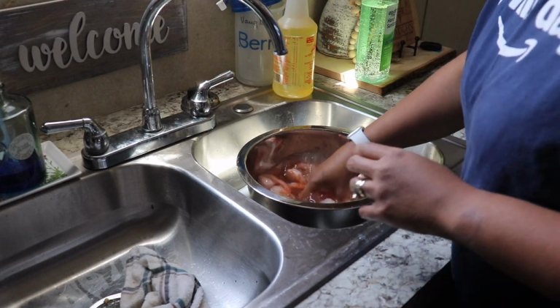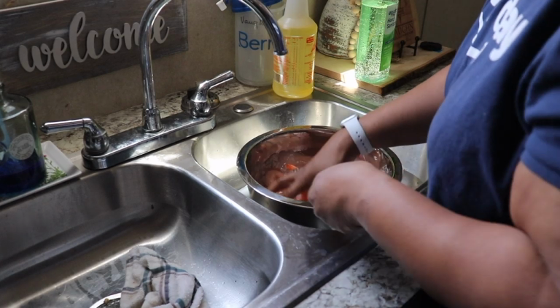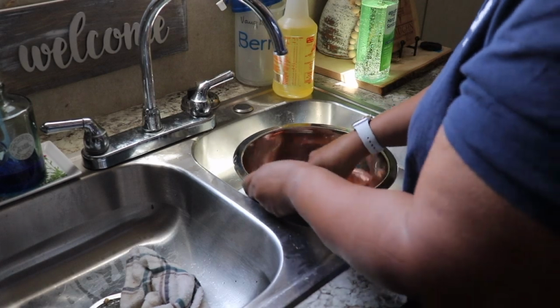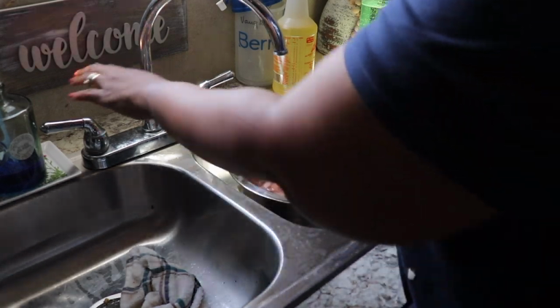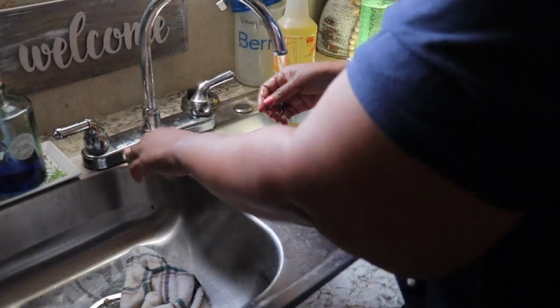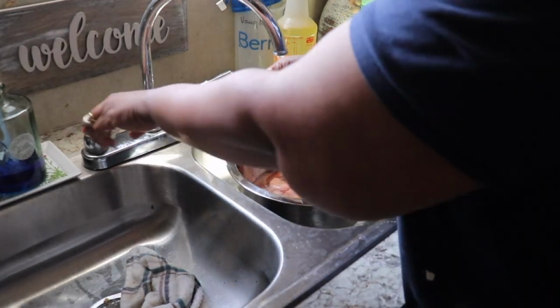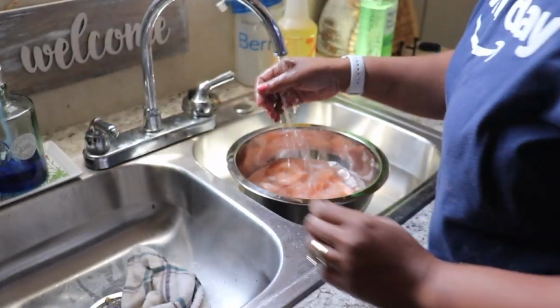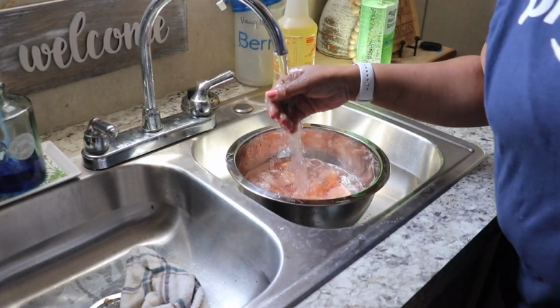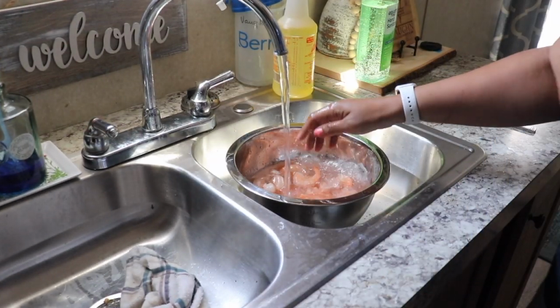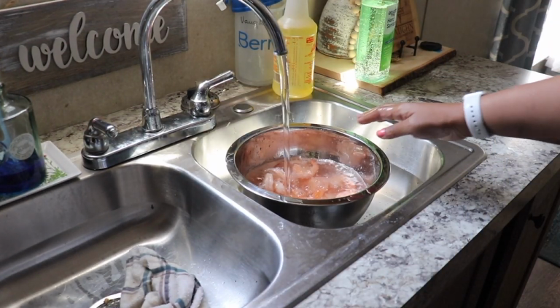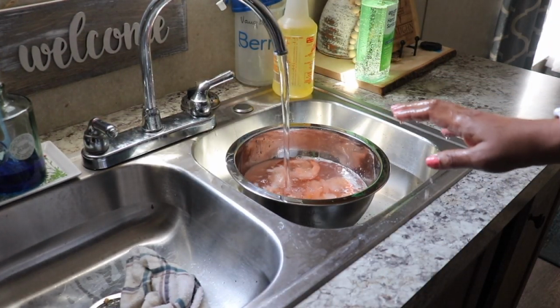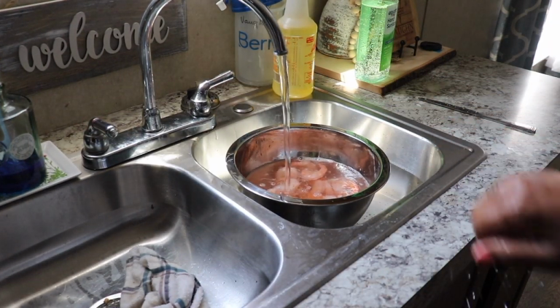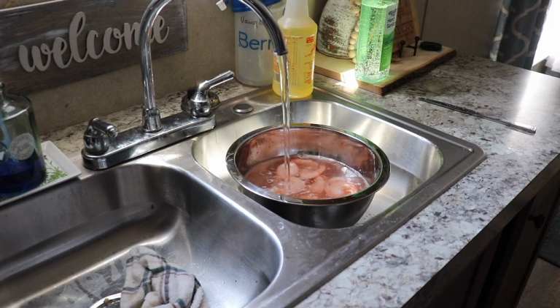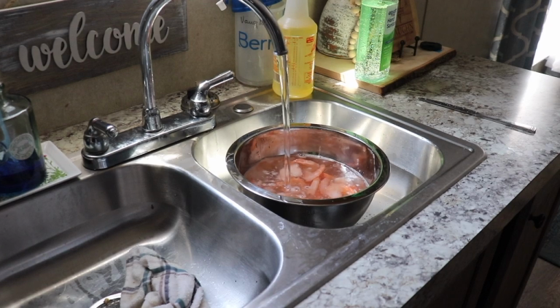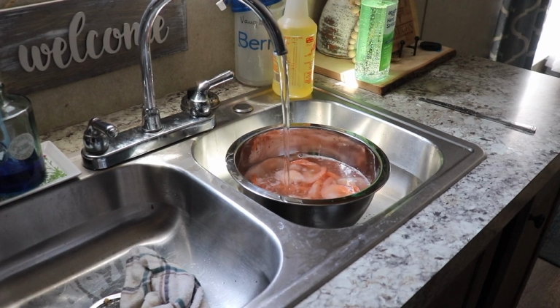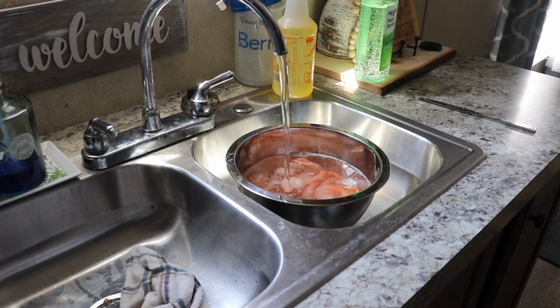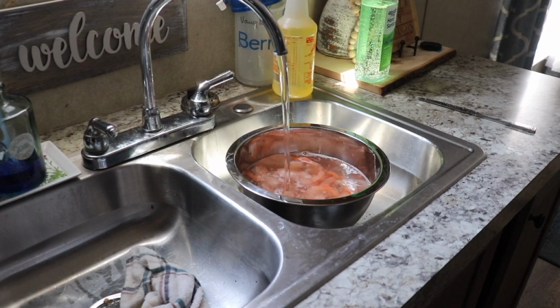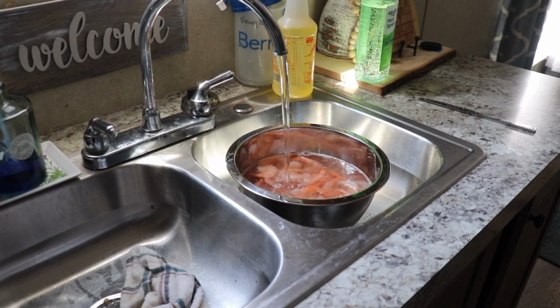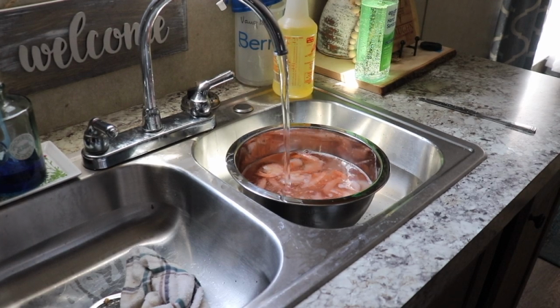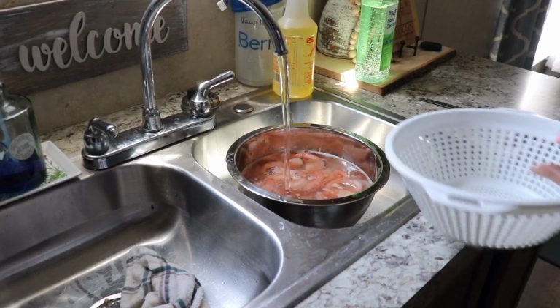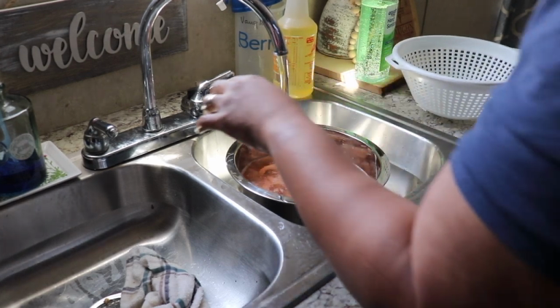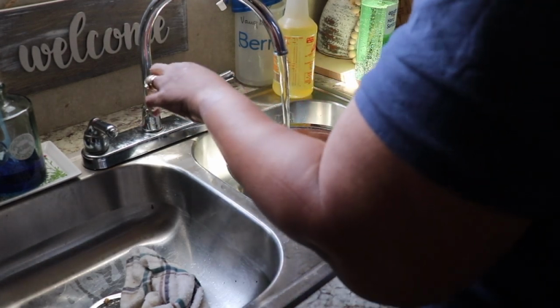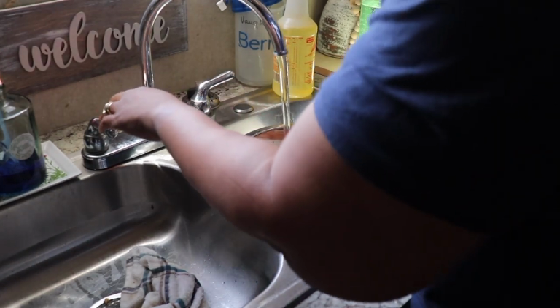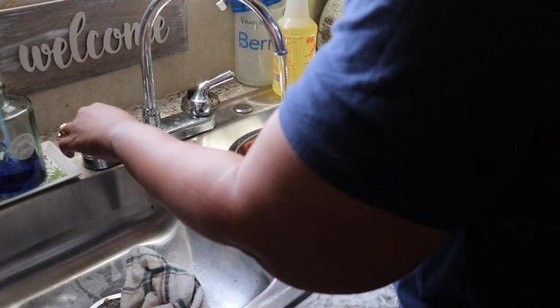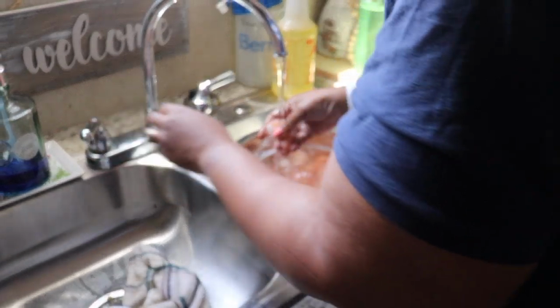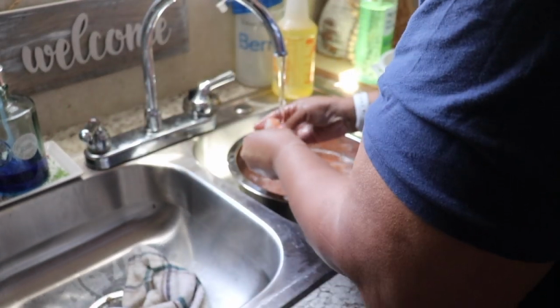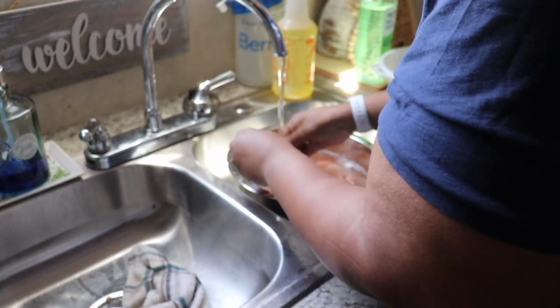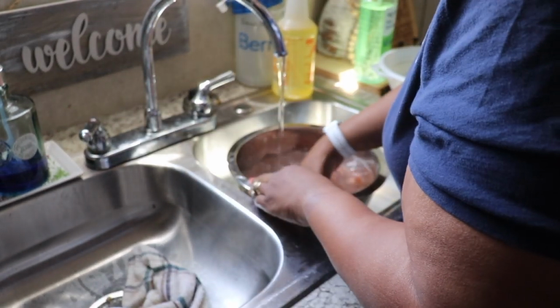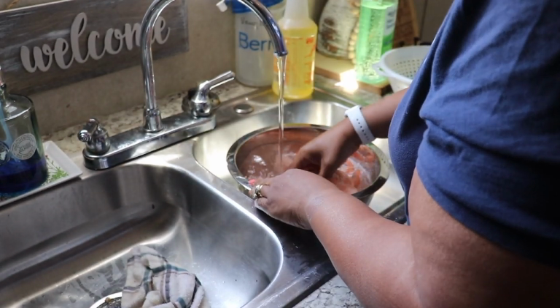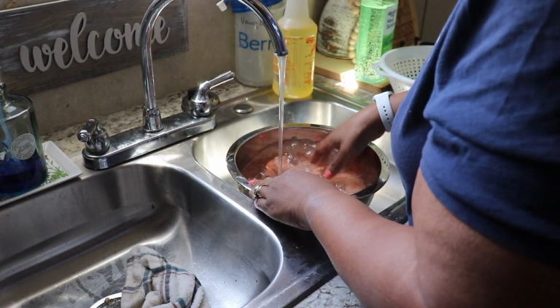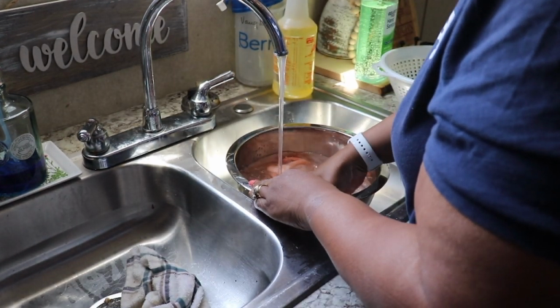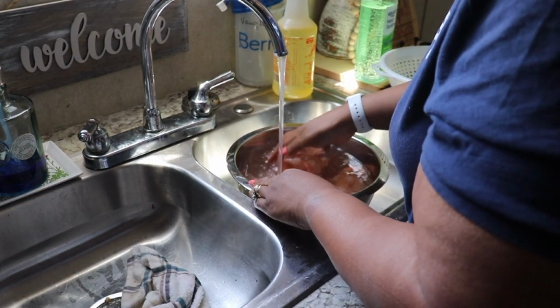Hi family, it's the Mobile Home Diva, and in today's video I'm going to be sharing with you my homemade mac and cheese recipe — not just mac and cheese, I'm making a whole meal.